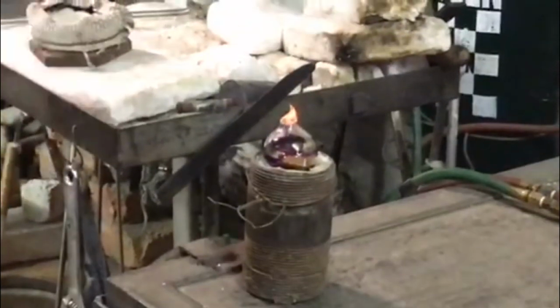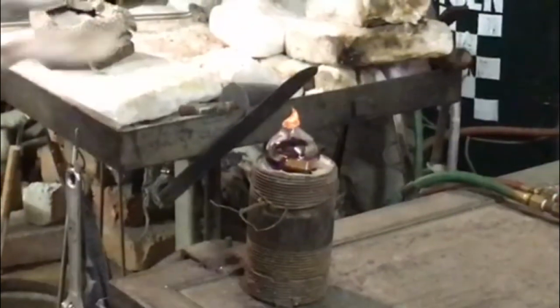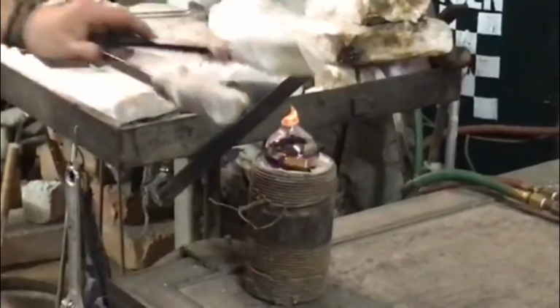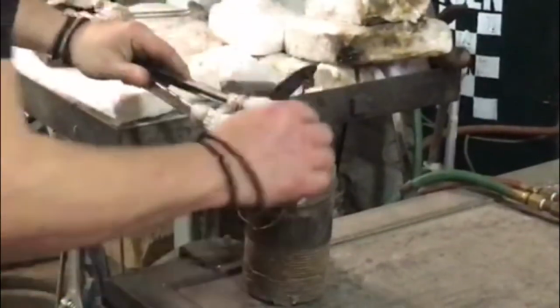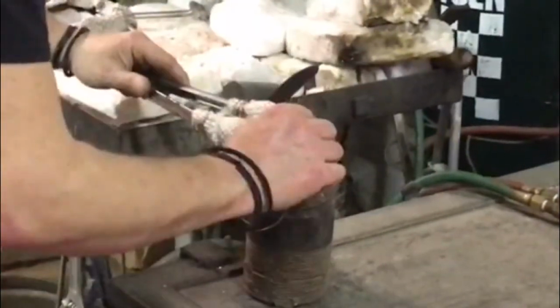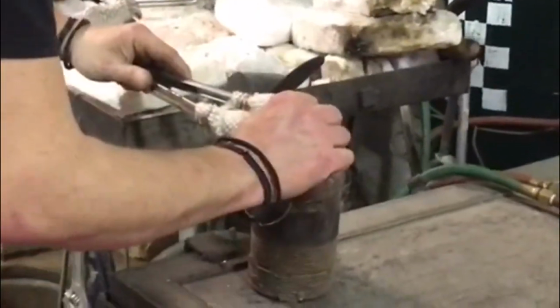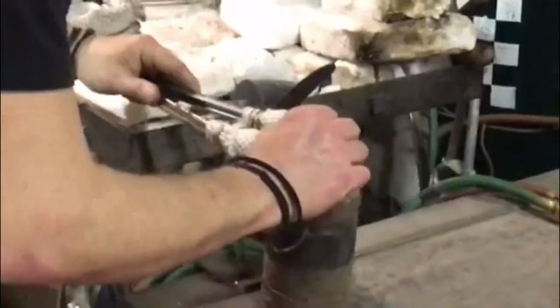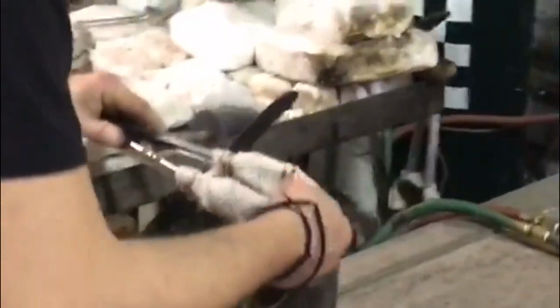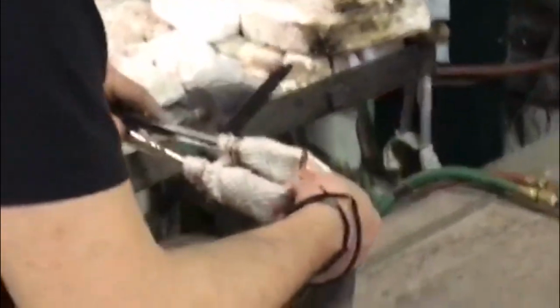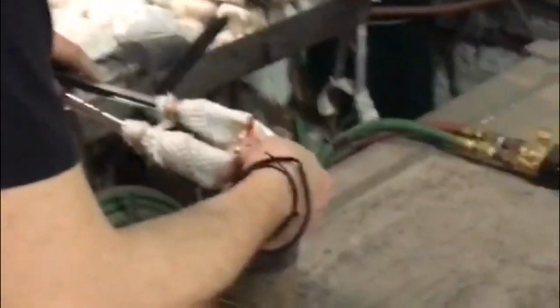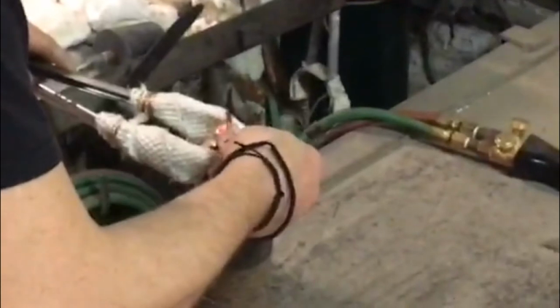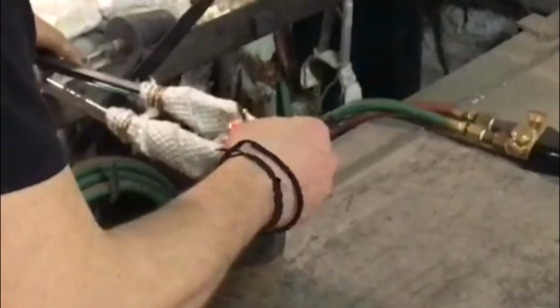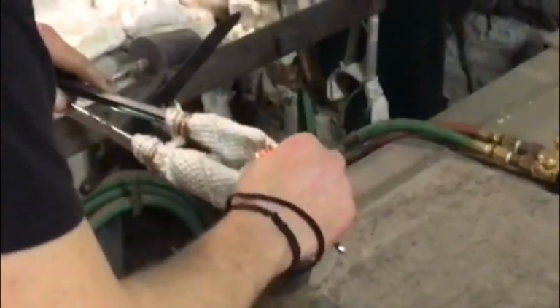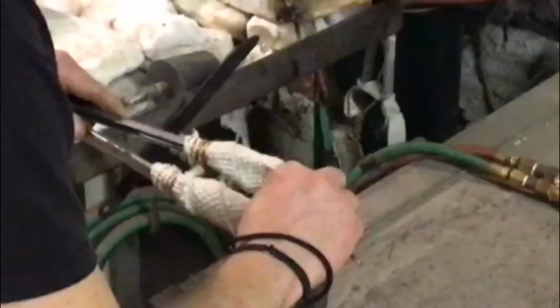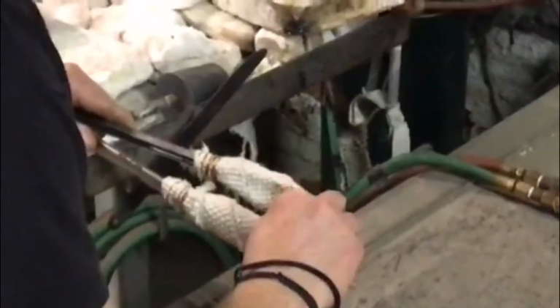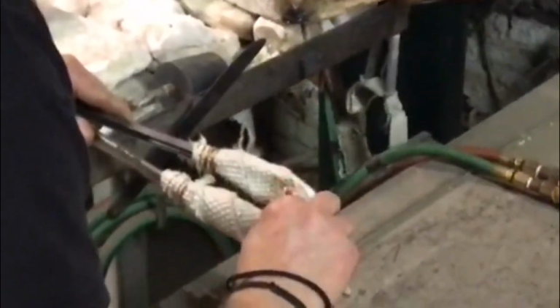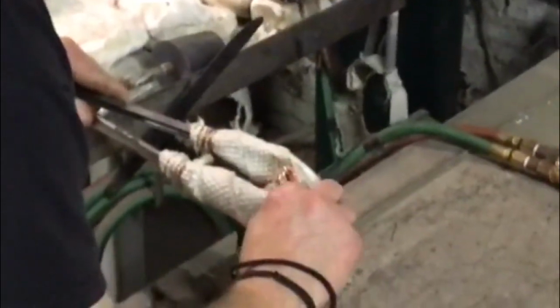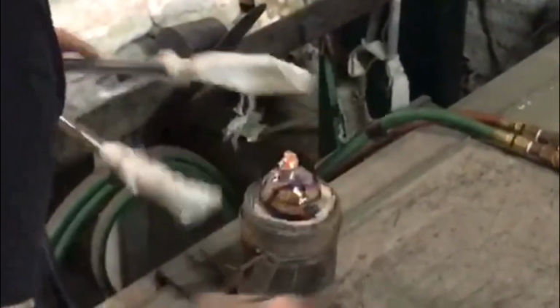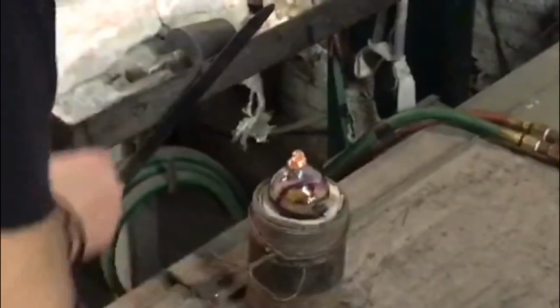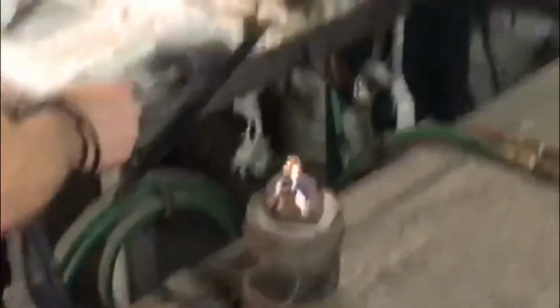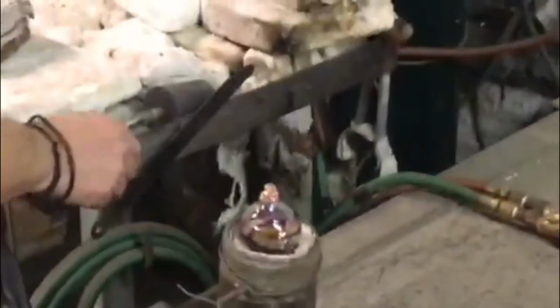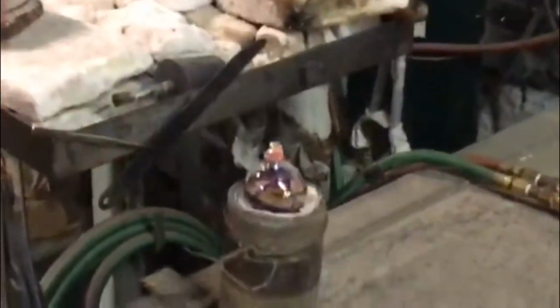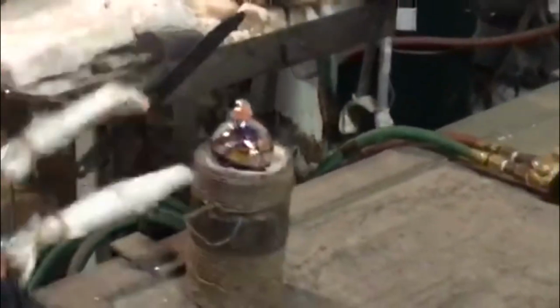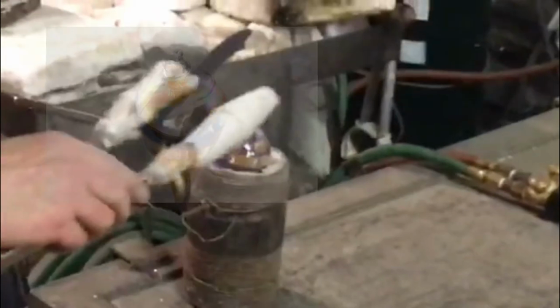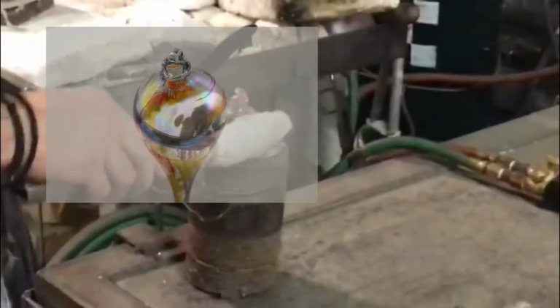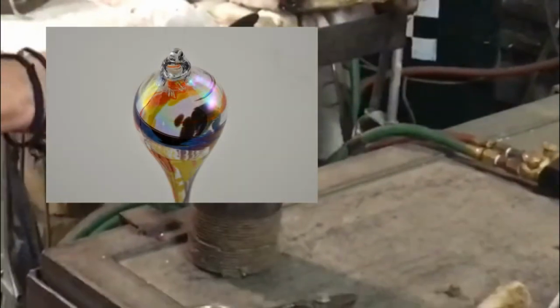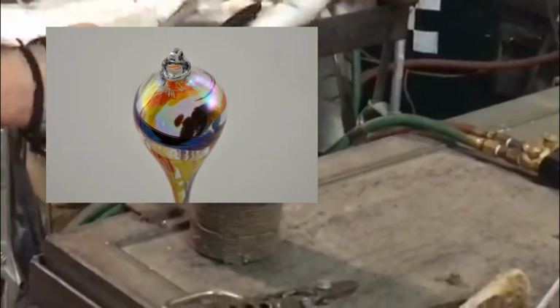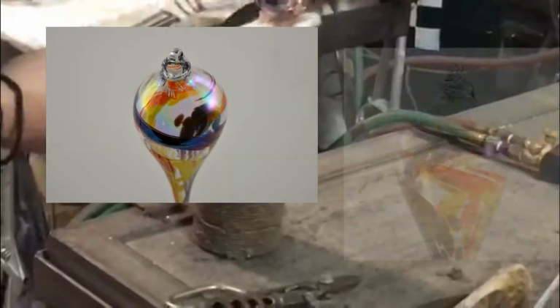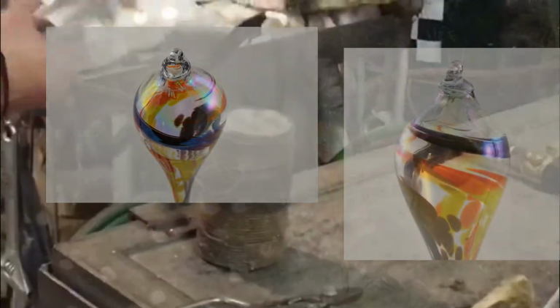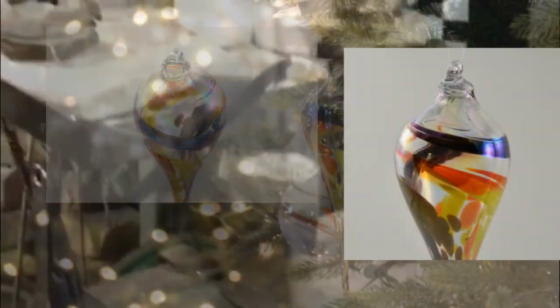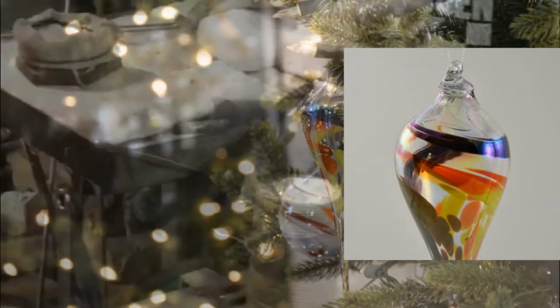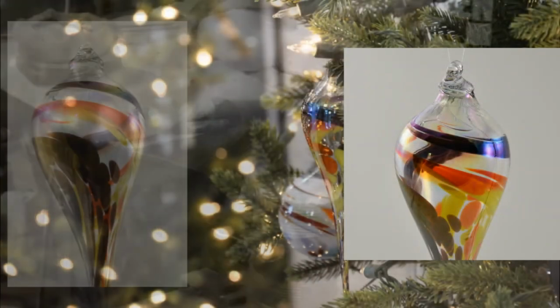The ornament will spend about a day in an annealing oven. This allows it to slowly cool down so it doesn't crack. Now we have a beautiful, mouth-blown, hand-crafted Christmas ornament that is a unique work of art.